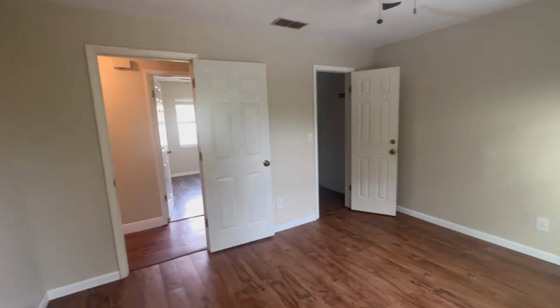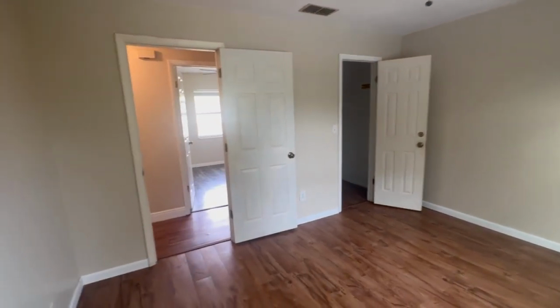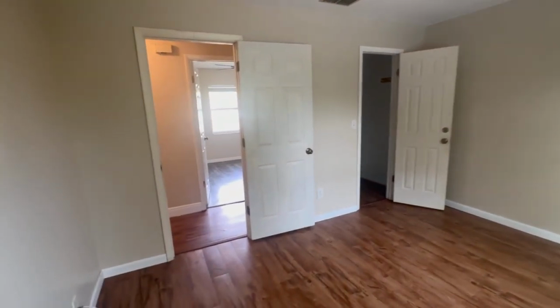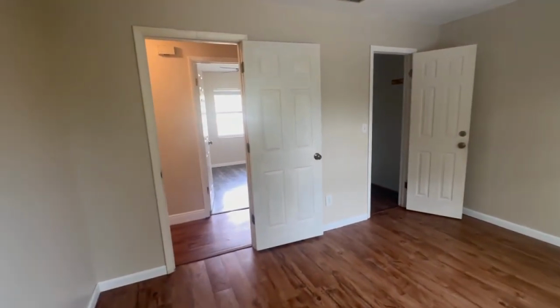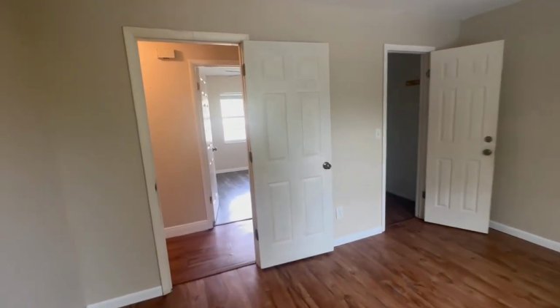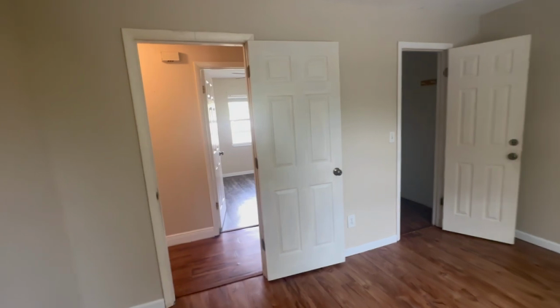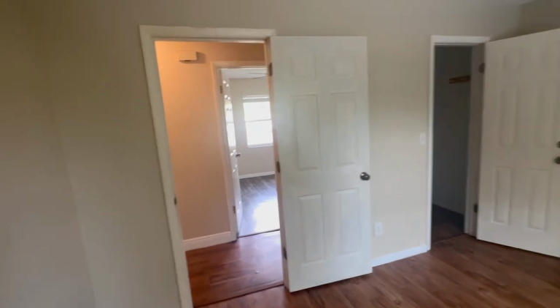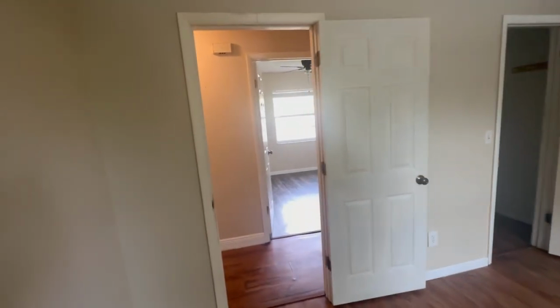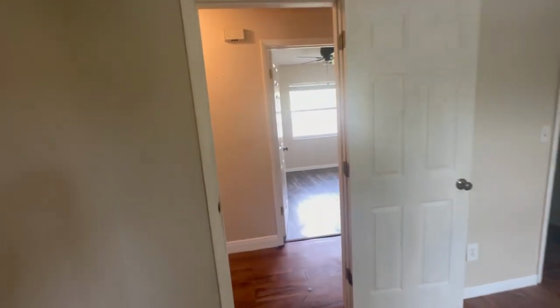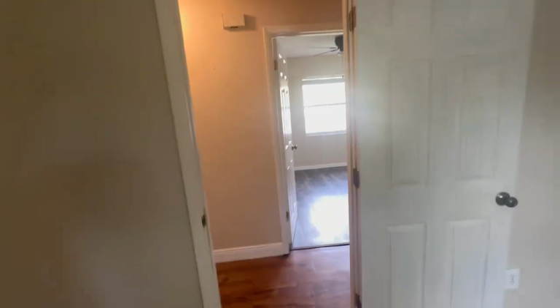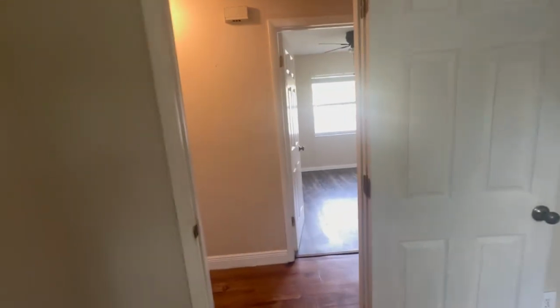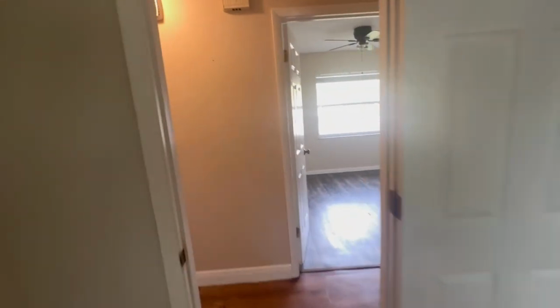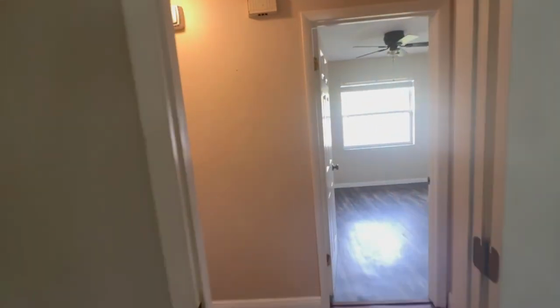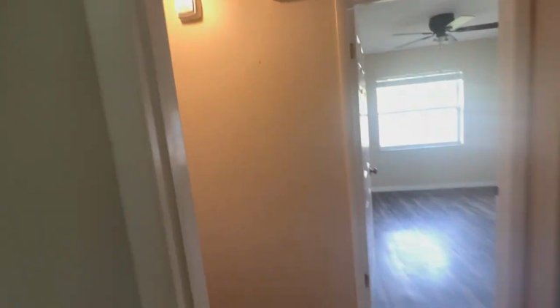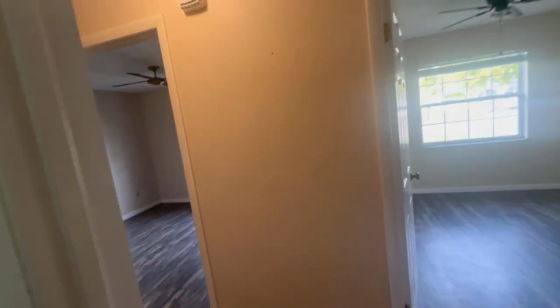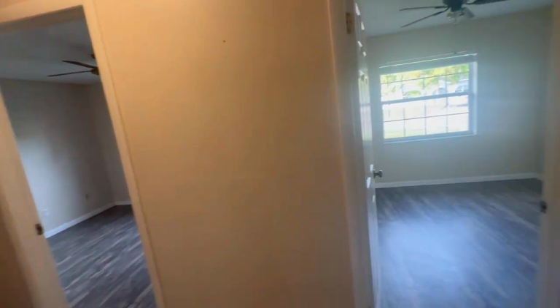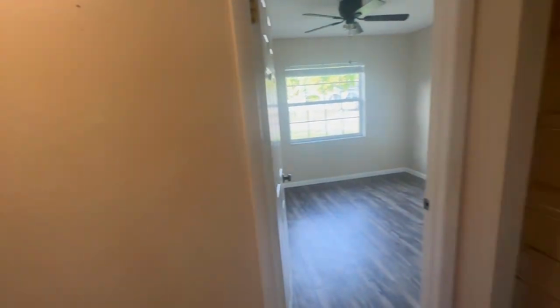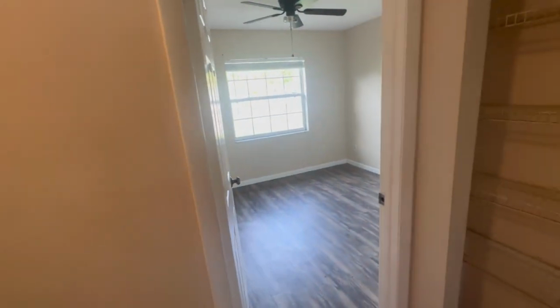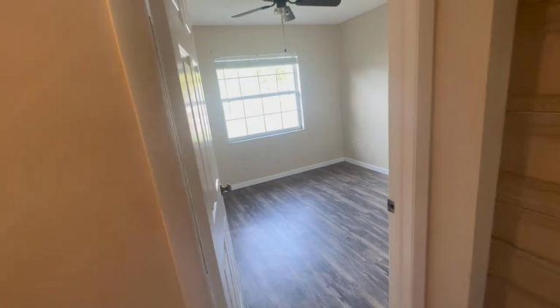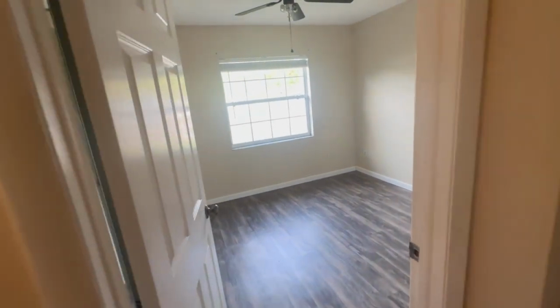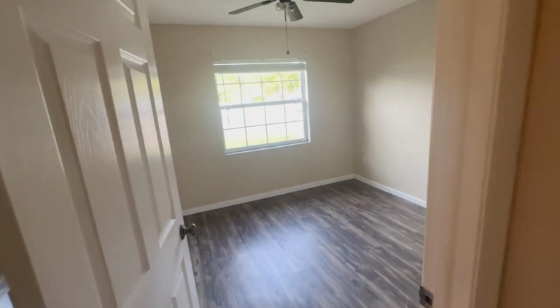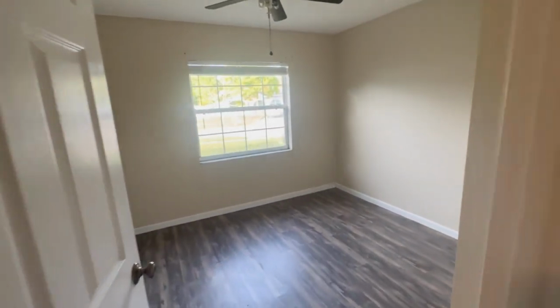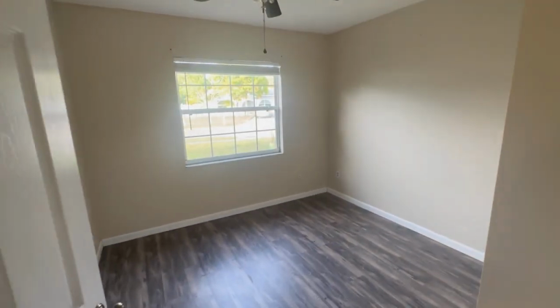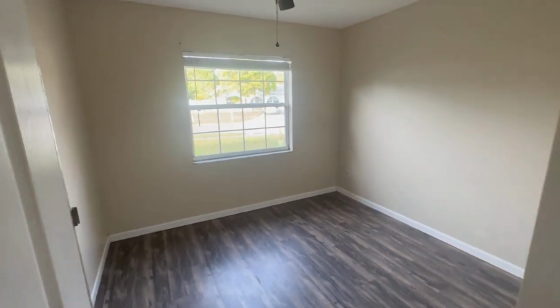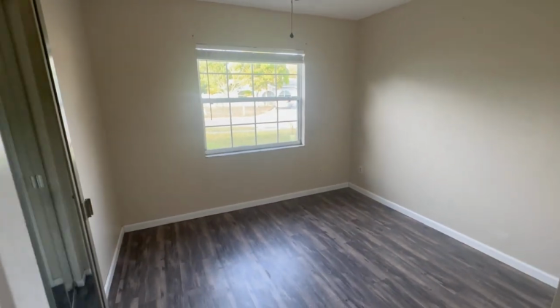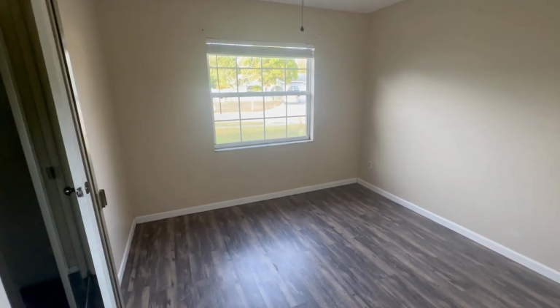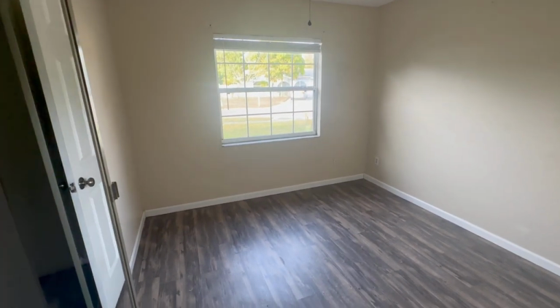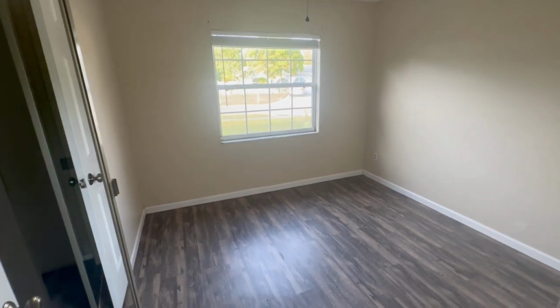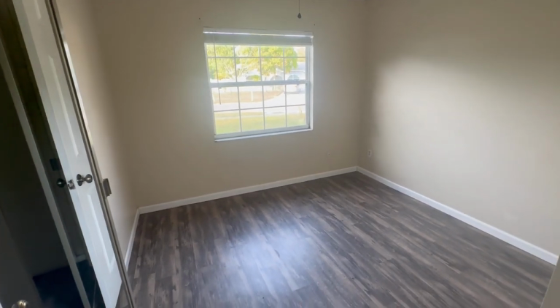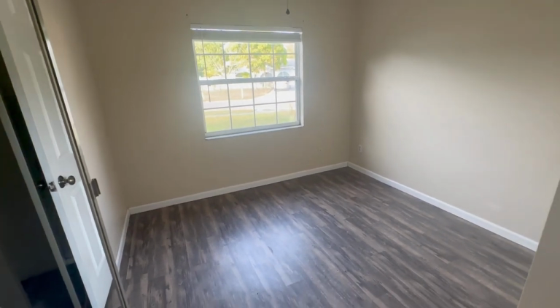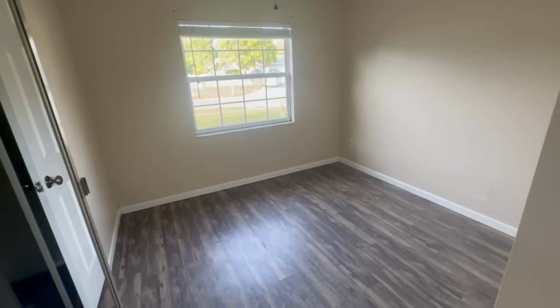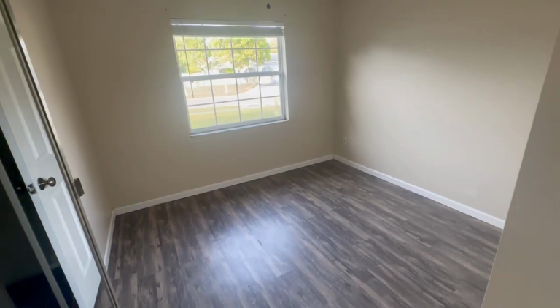If you got to this point in the video where you hear me talk about the floors and the seller's disclosure, make sure you comment on that. Let me know what you think on this video. I want to know how many people get to this point of the video.